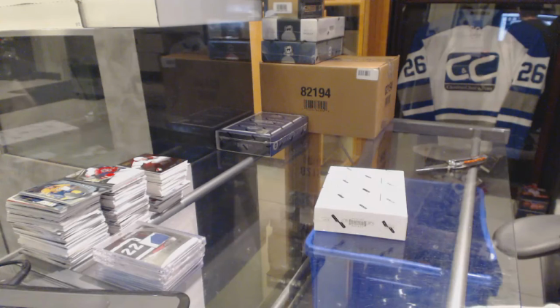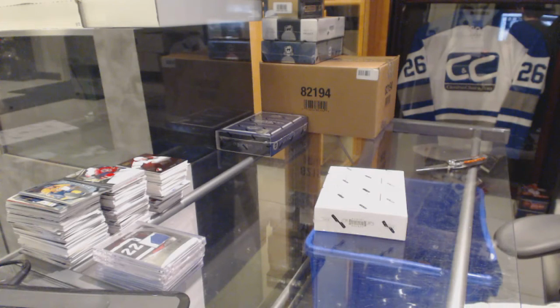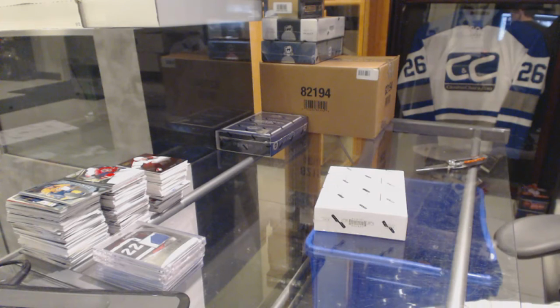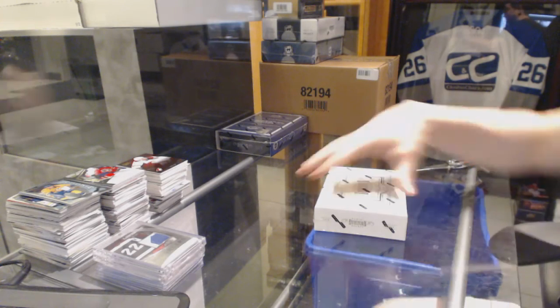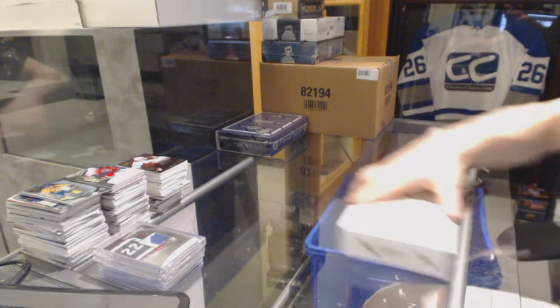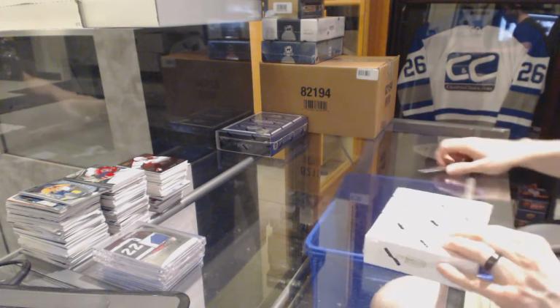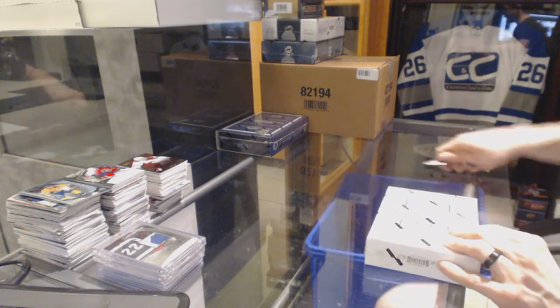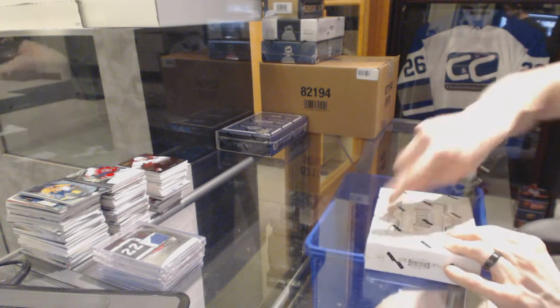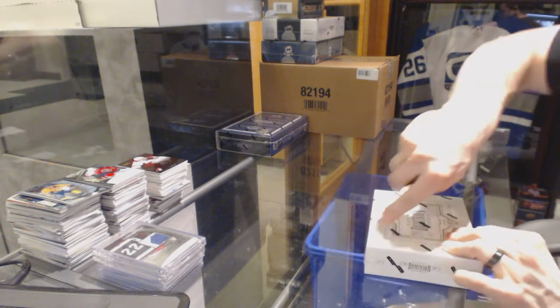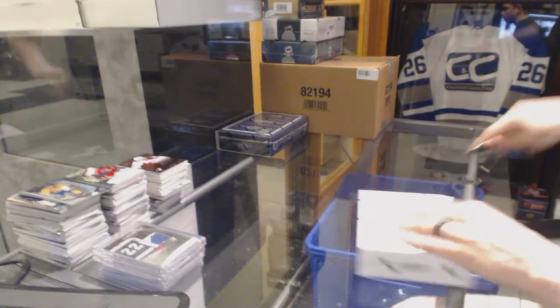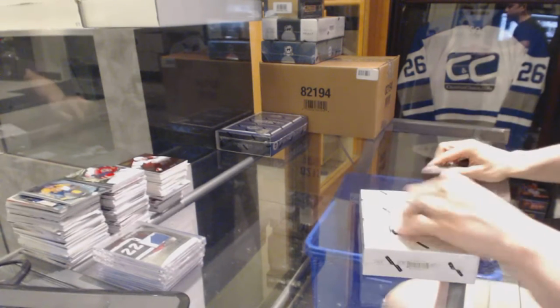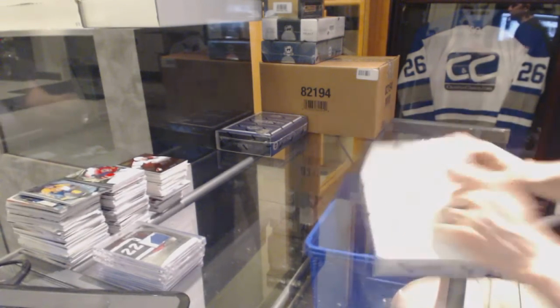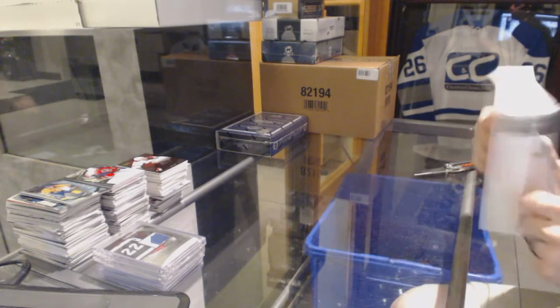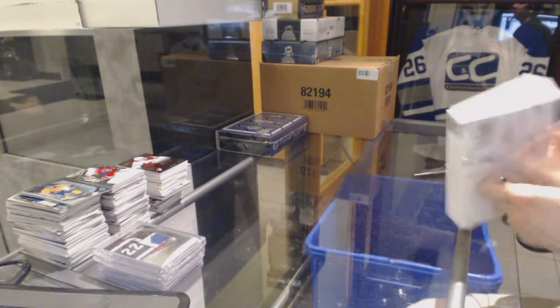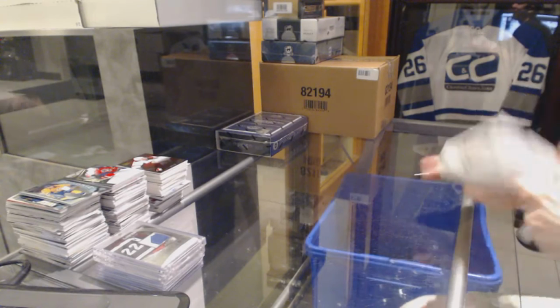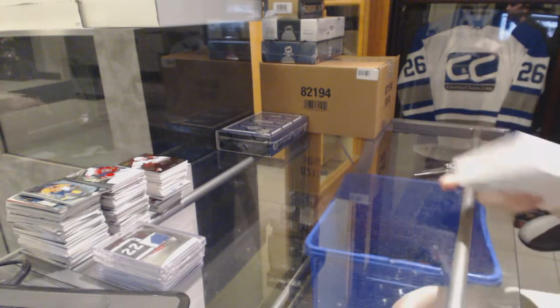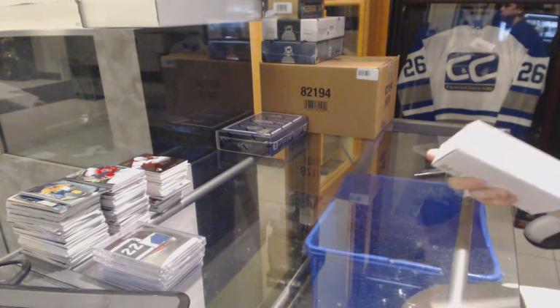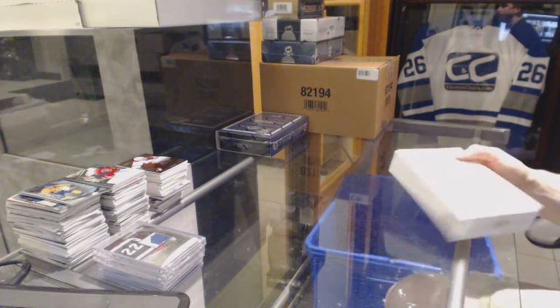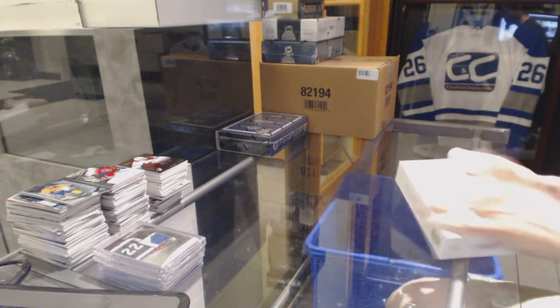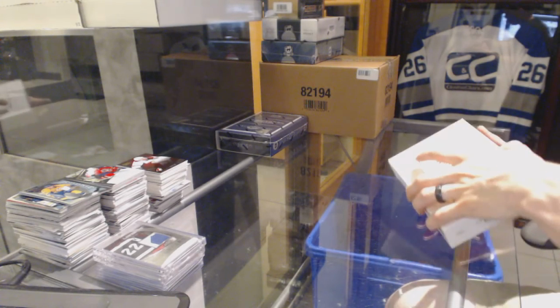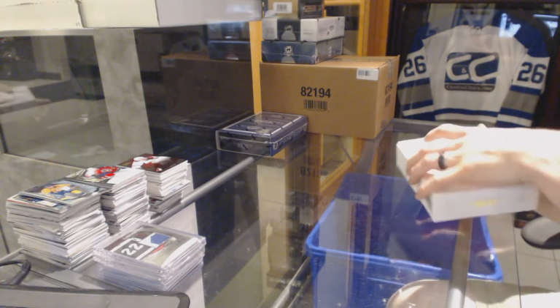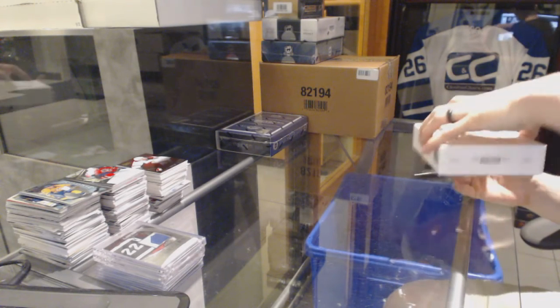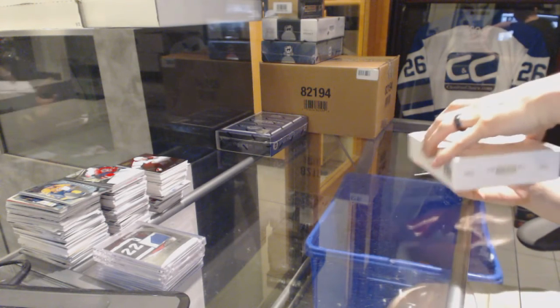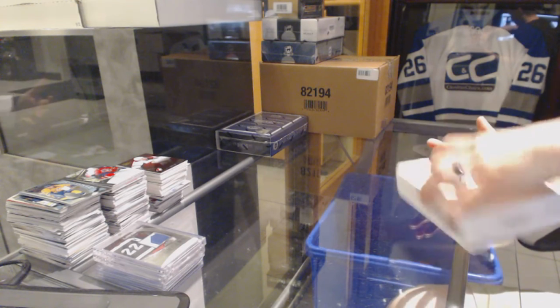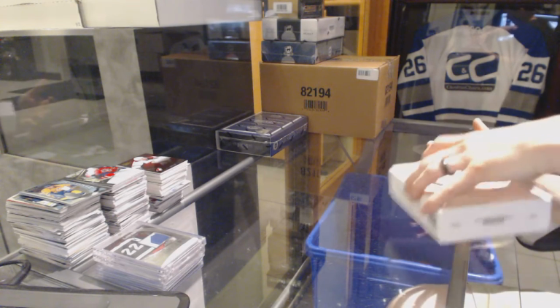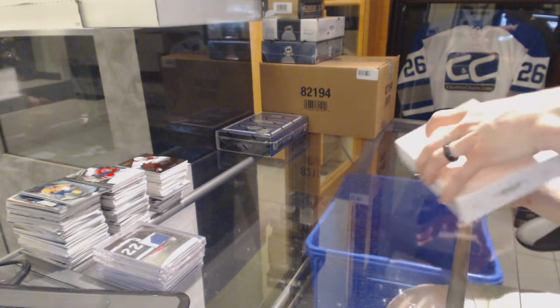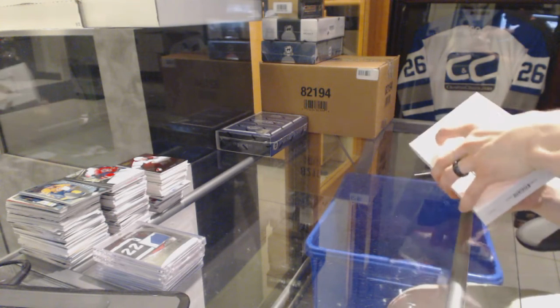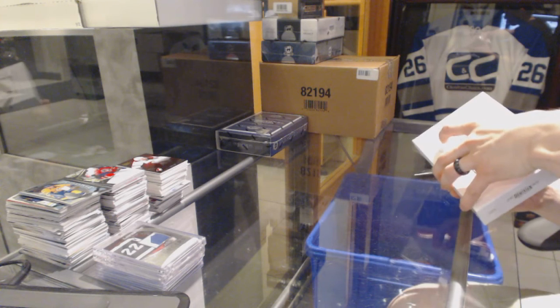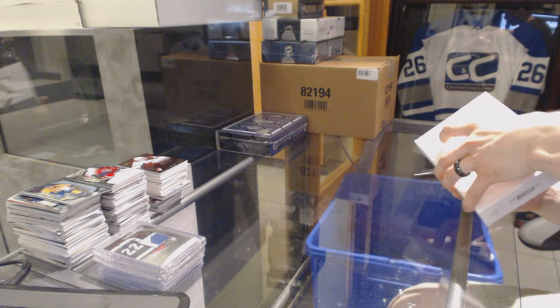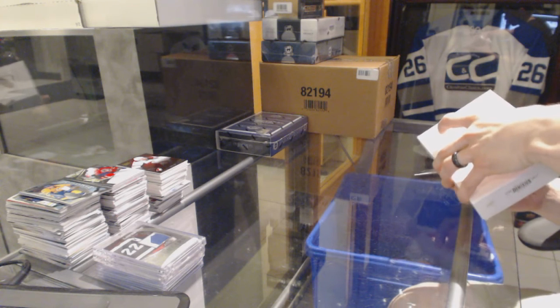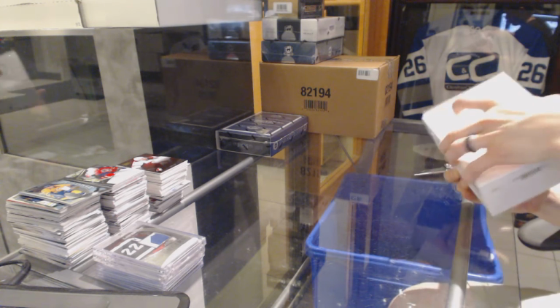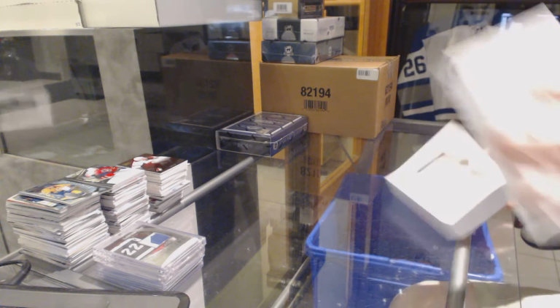Continuing on, C&C group rank number 6146. We're on to the 13-14 and 11-12 Dominion. Starting with the 13-14.